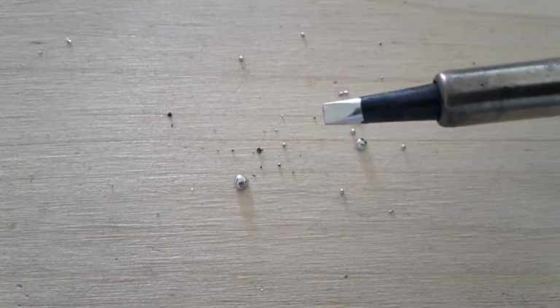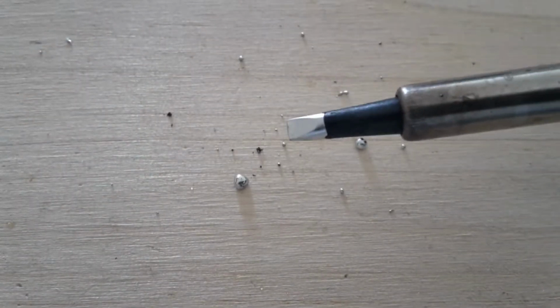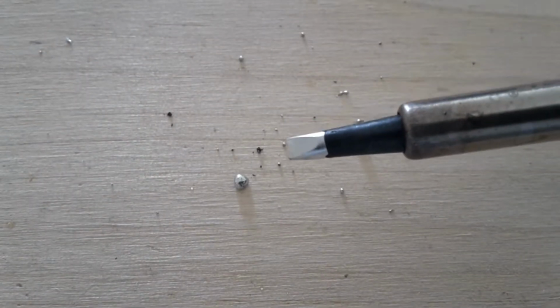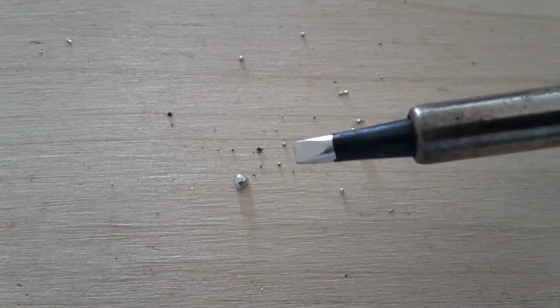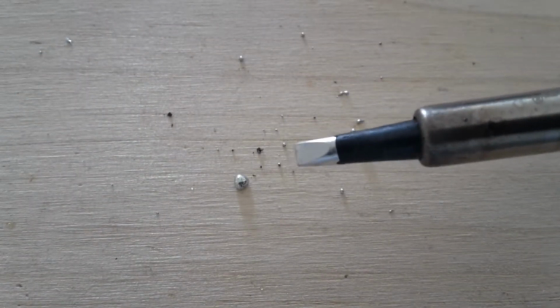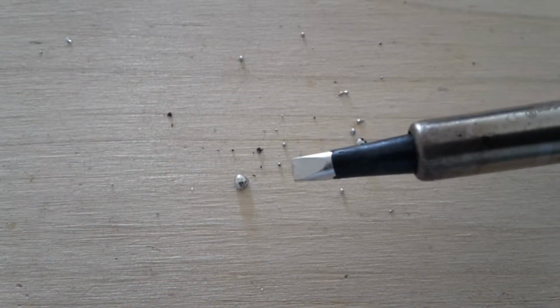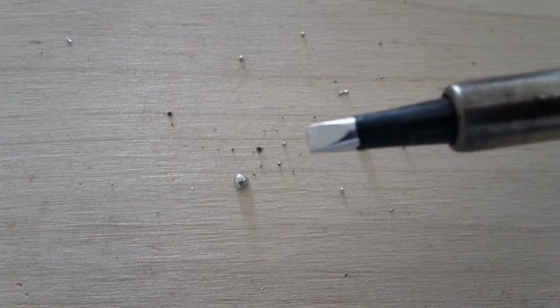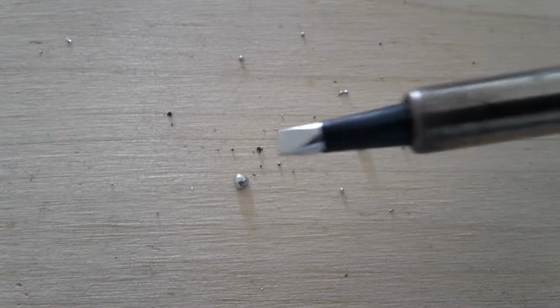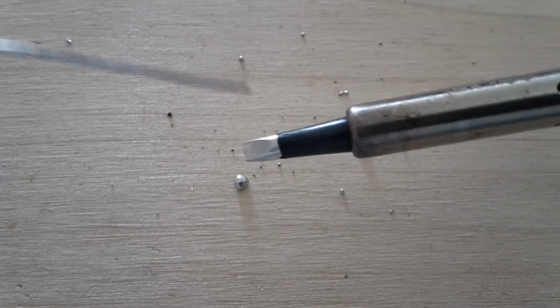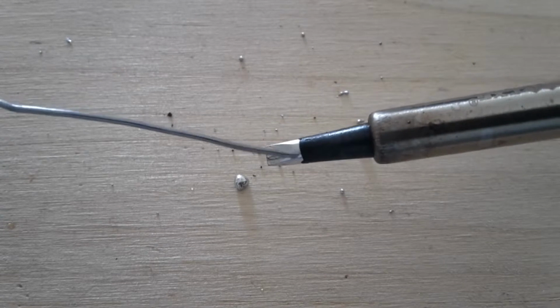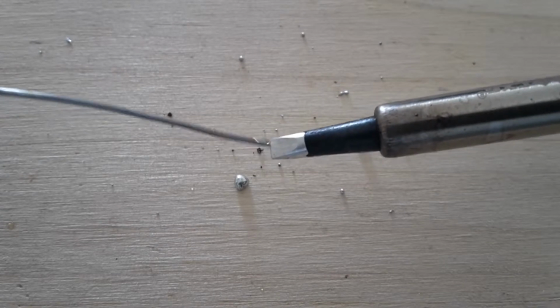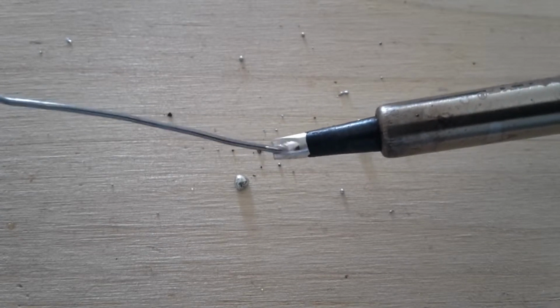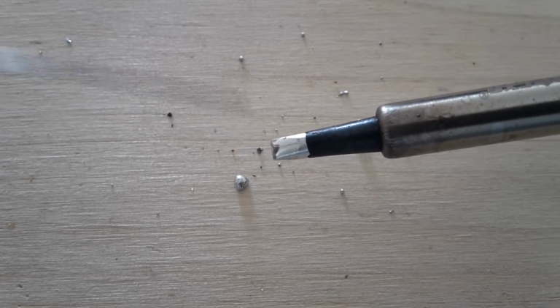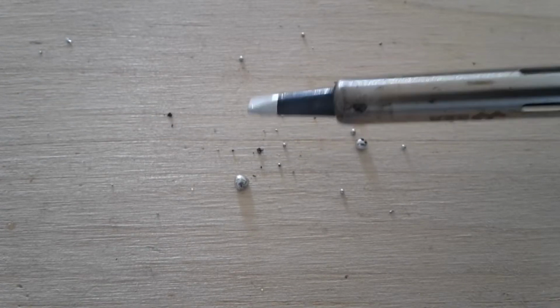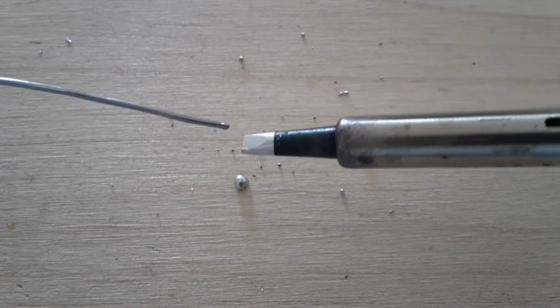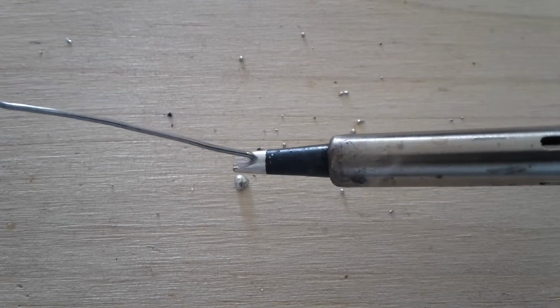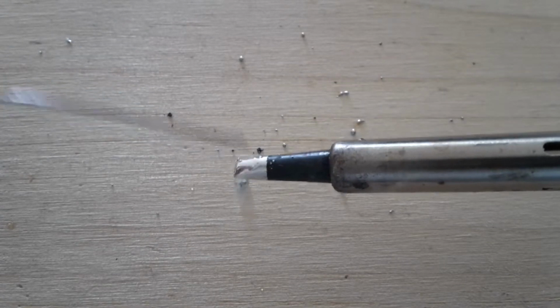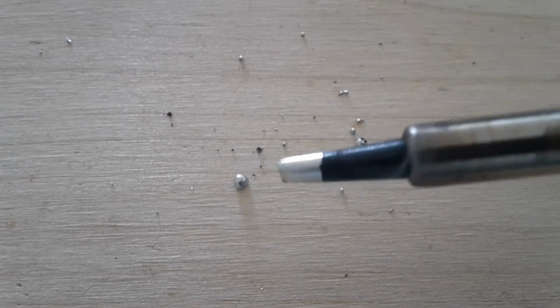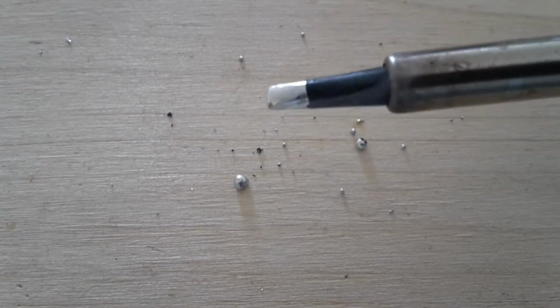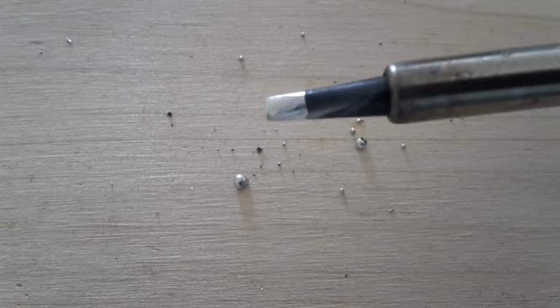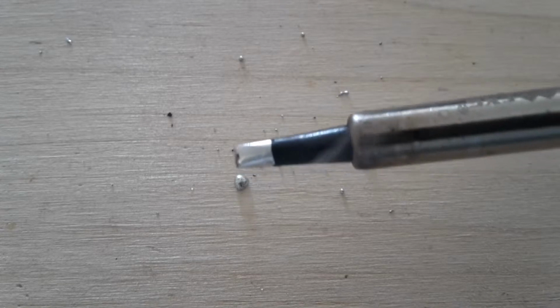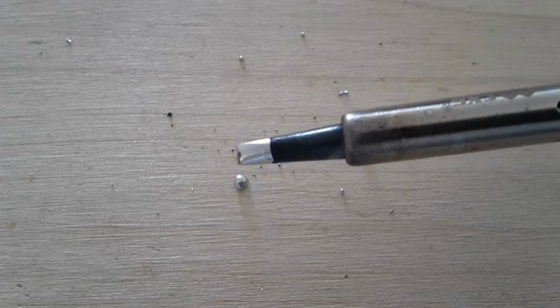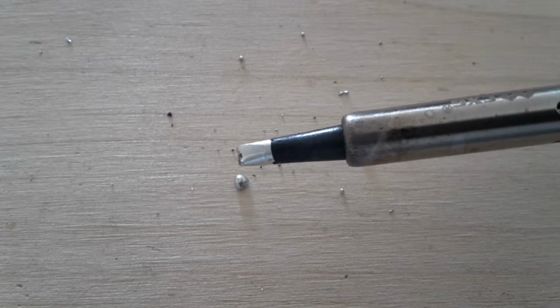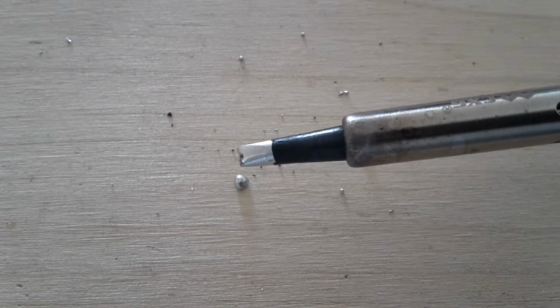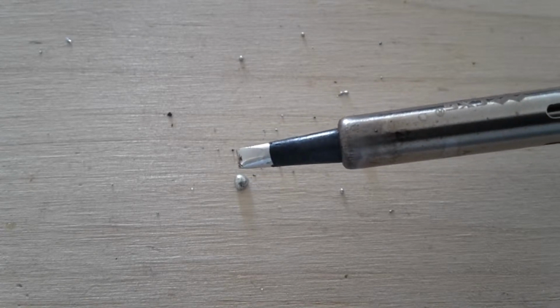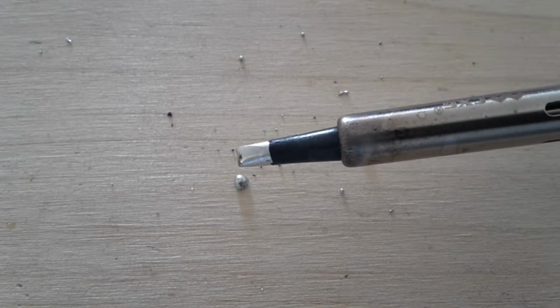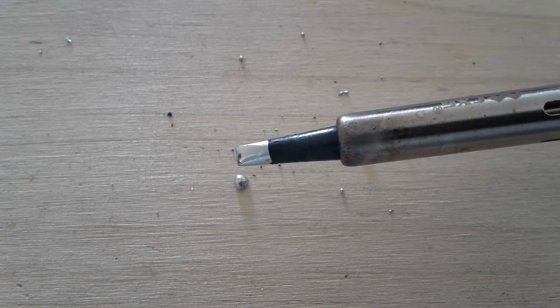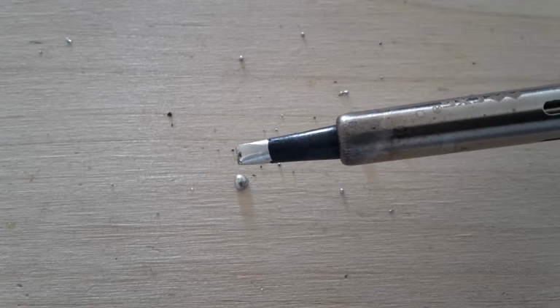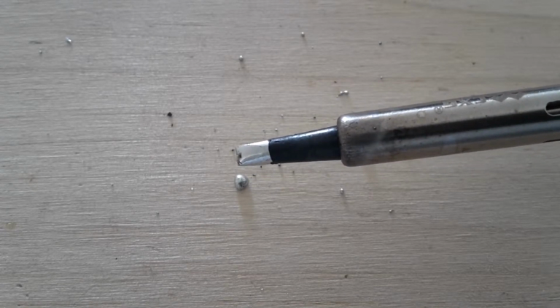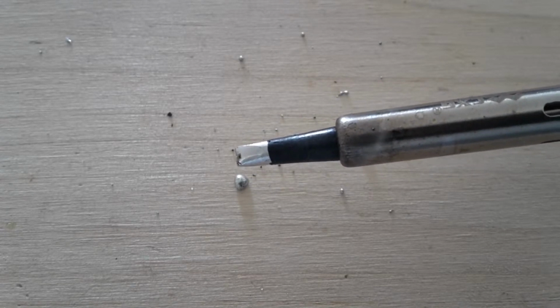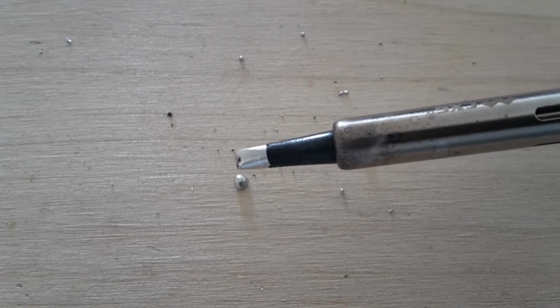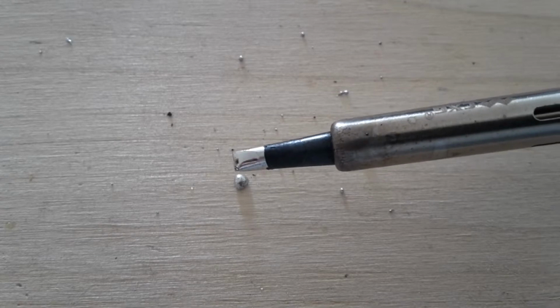When you are finished and satisfied with your cleaning, just put a little solder on it — and that's all you have to do for your shiny soldering tips. I hope you enjoyed my video and see you next time!